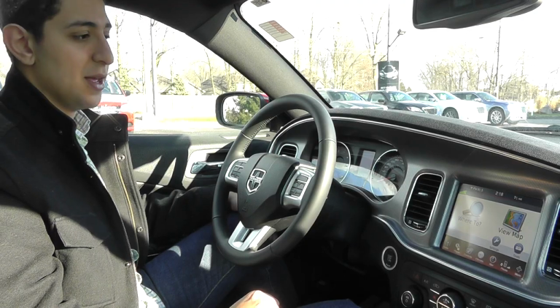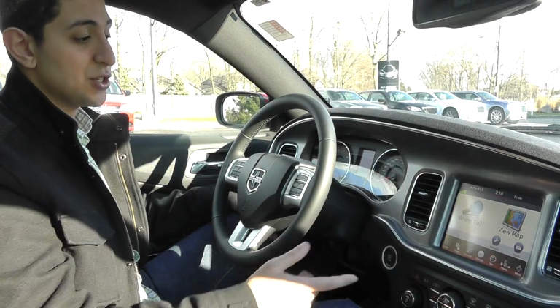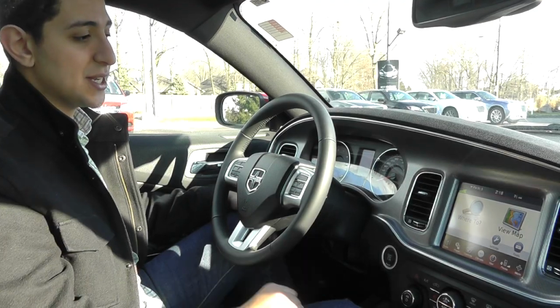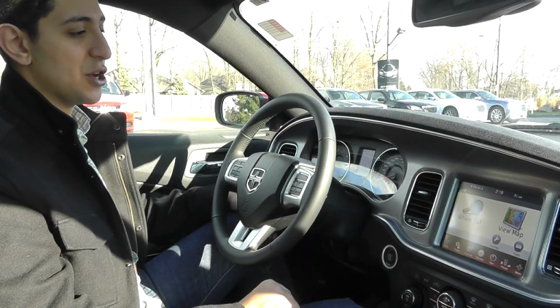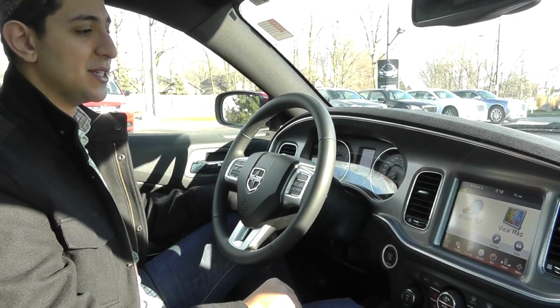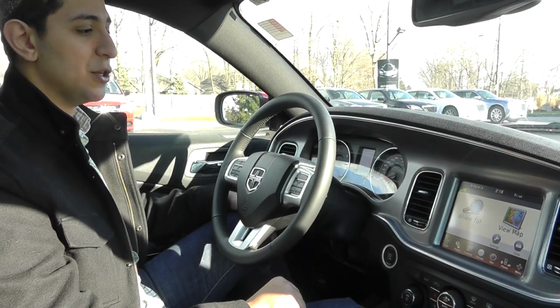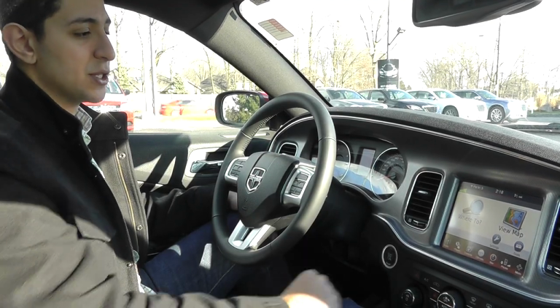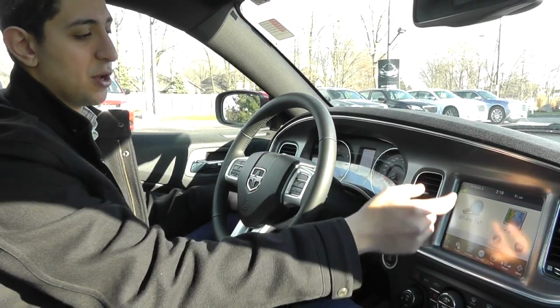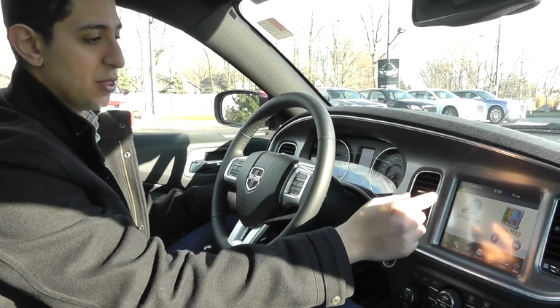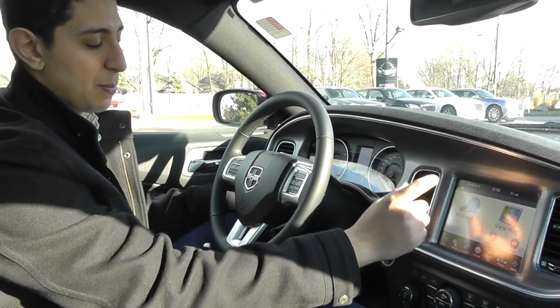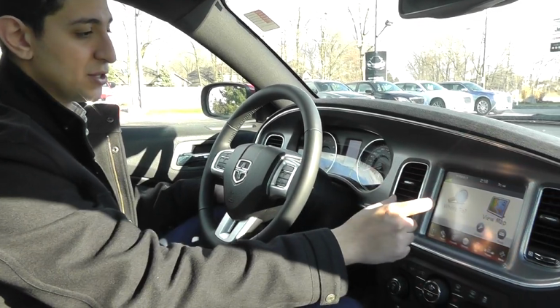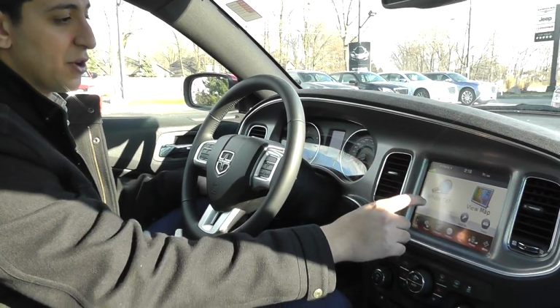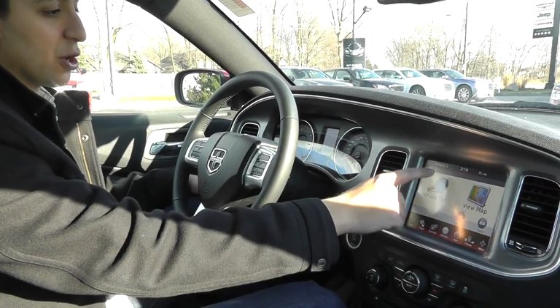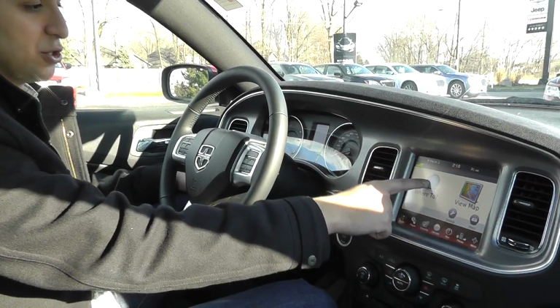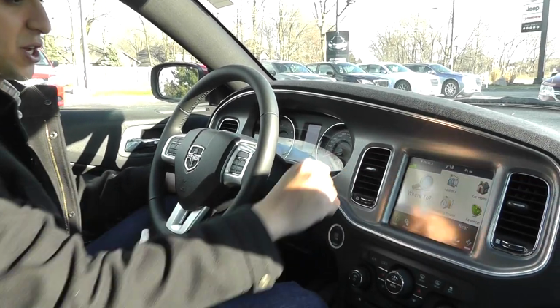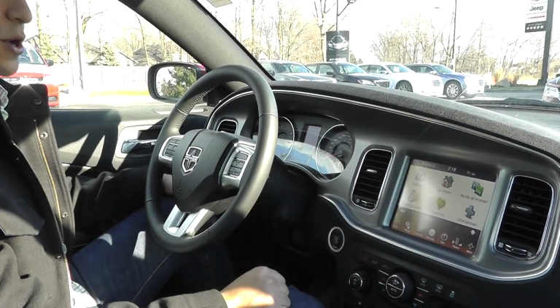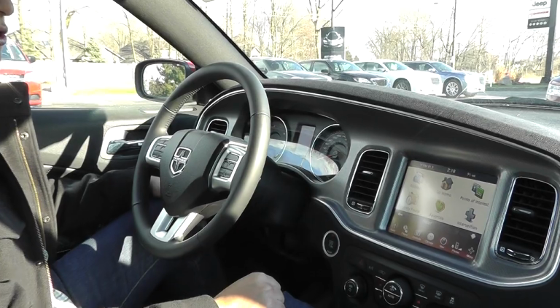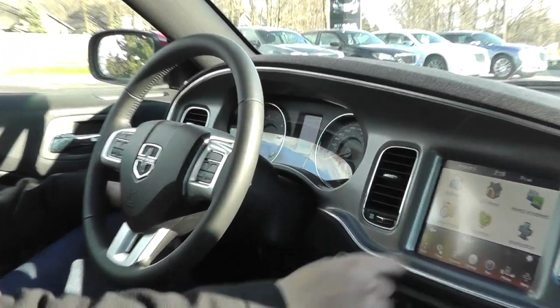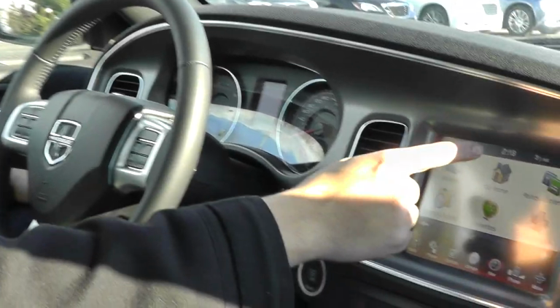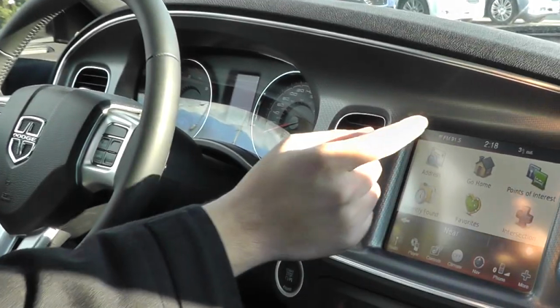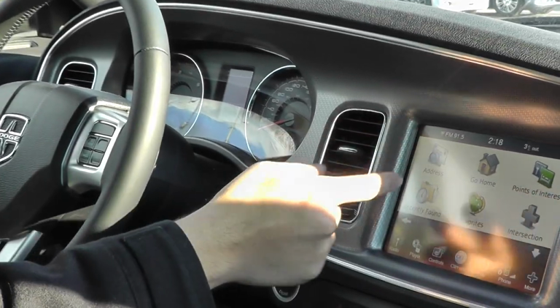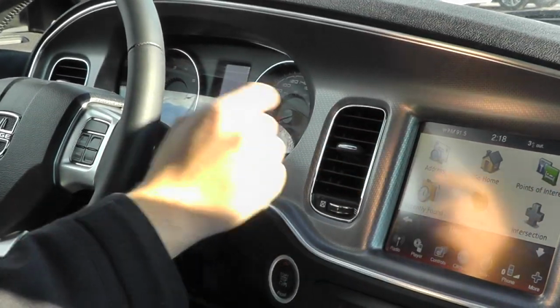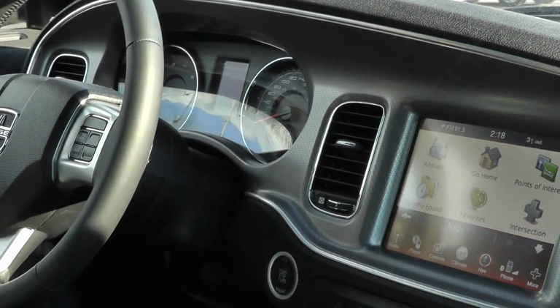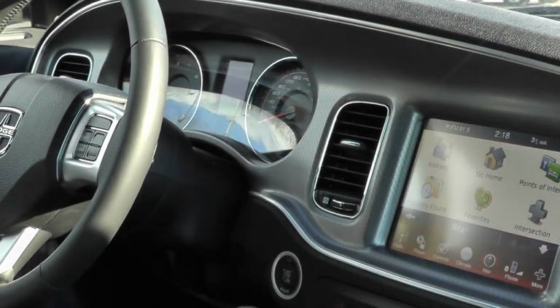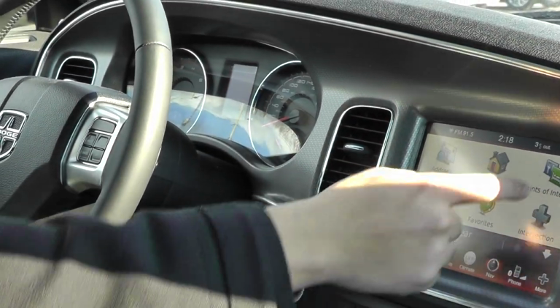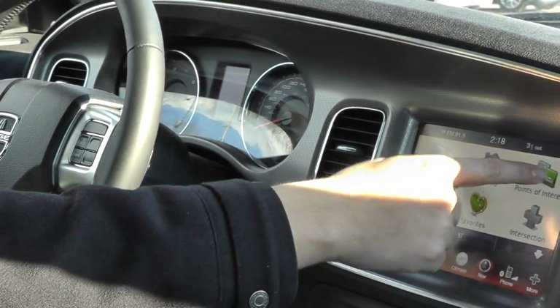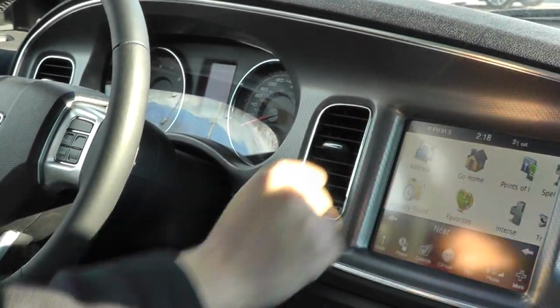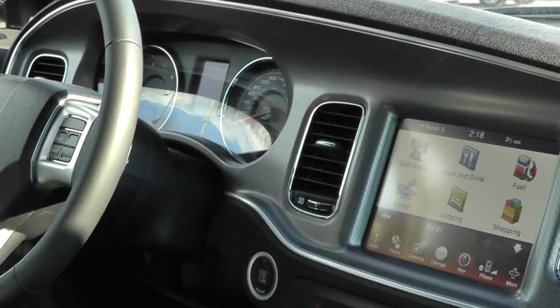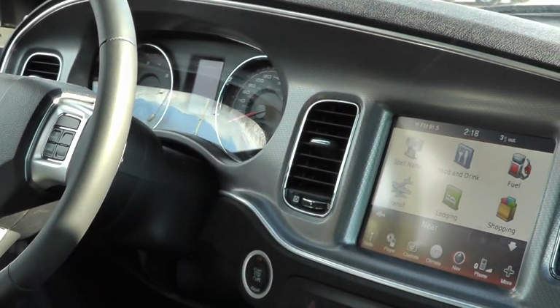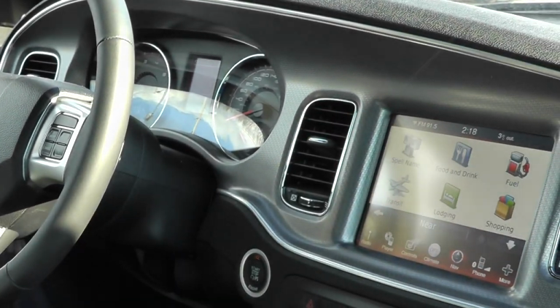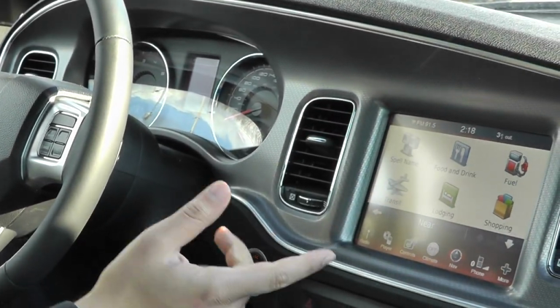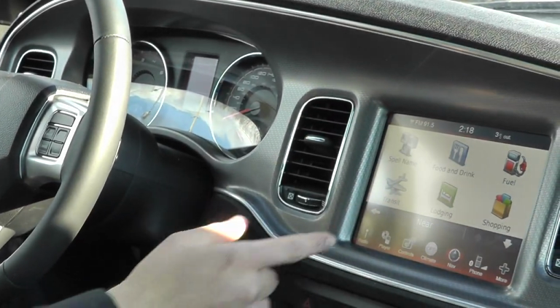As you can see, it's very easy to use. The buttons are very large. You just touch where to — you can say go home, enter an address, or you can see points of interest around you.